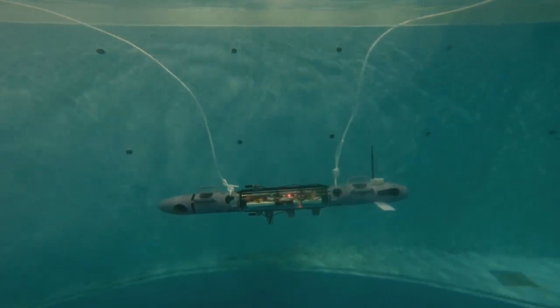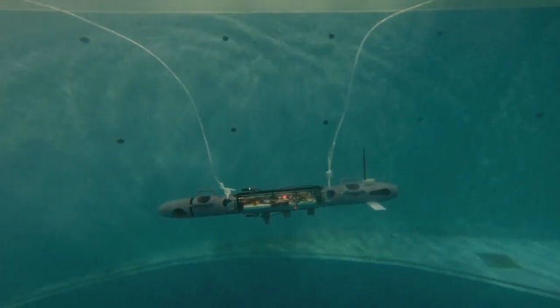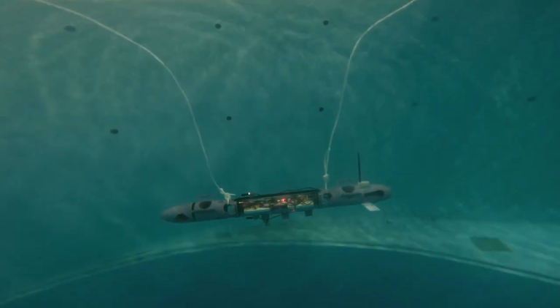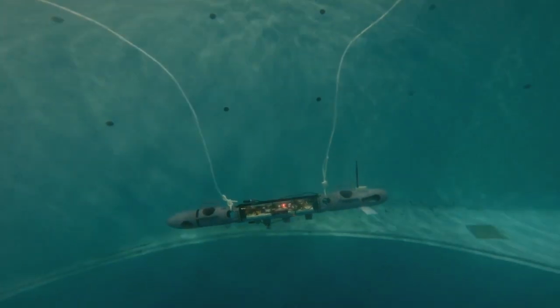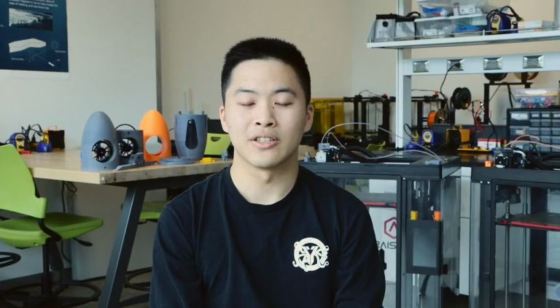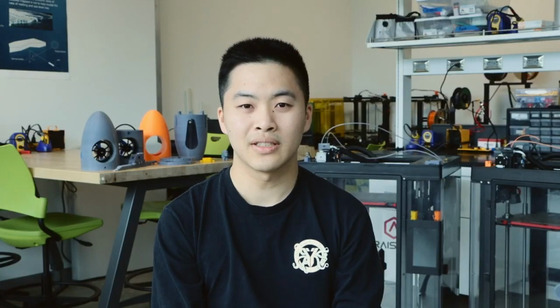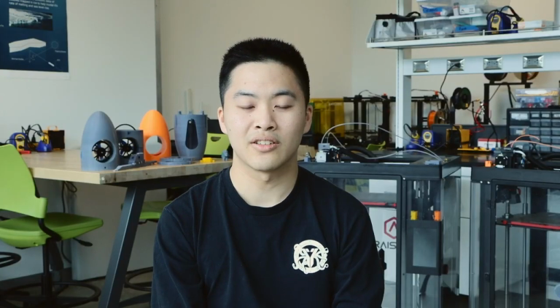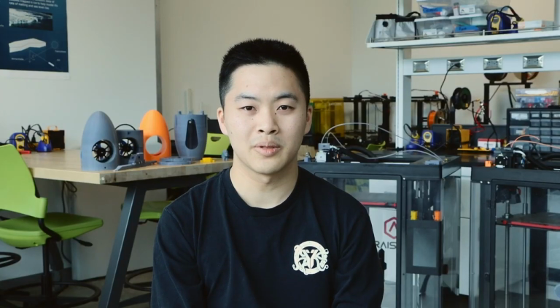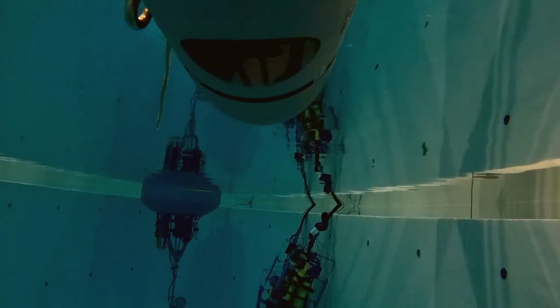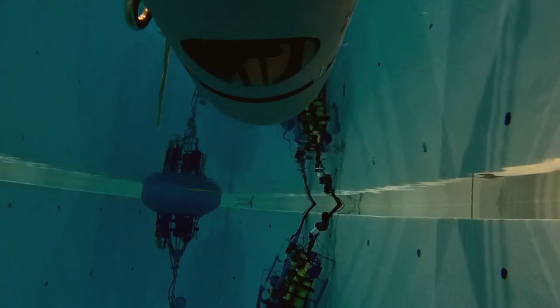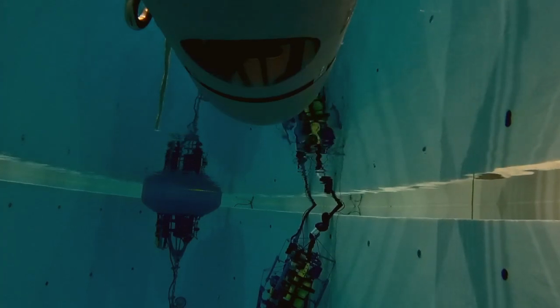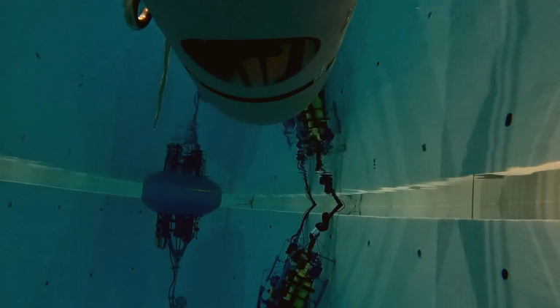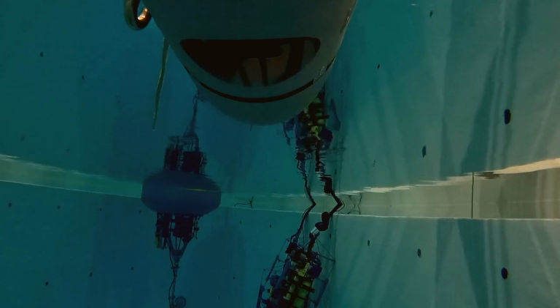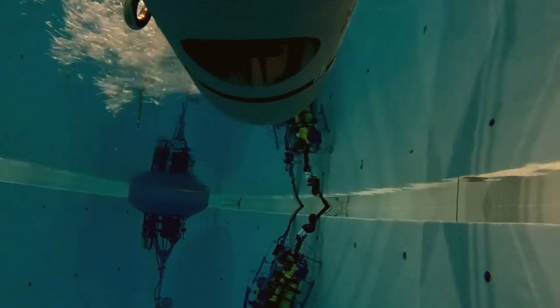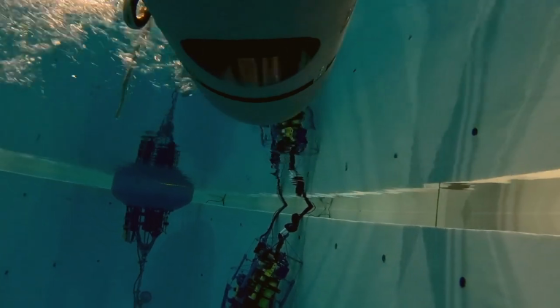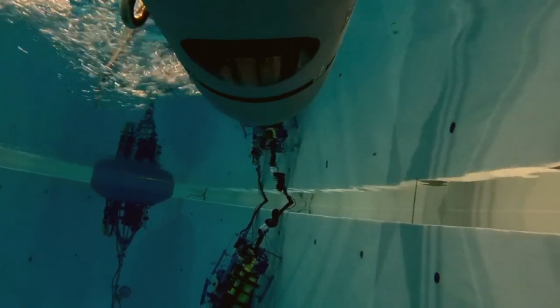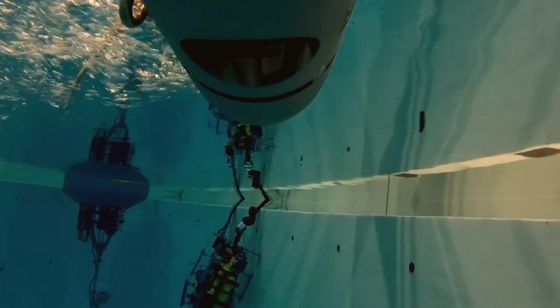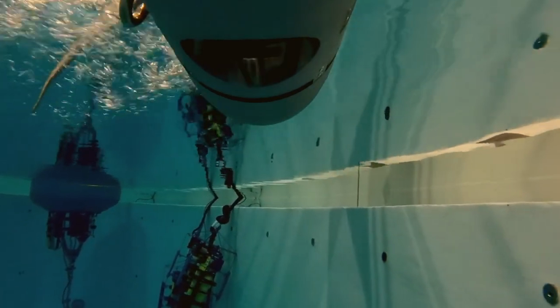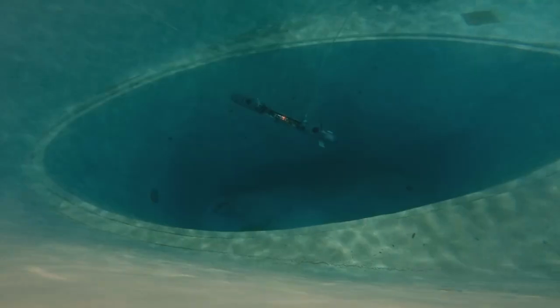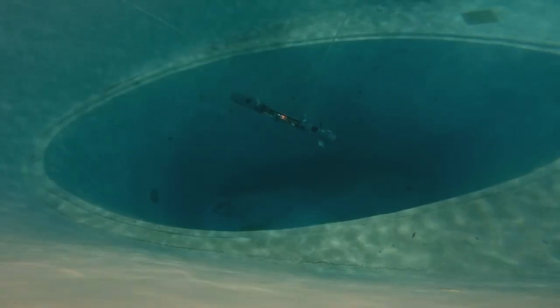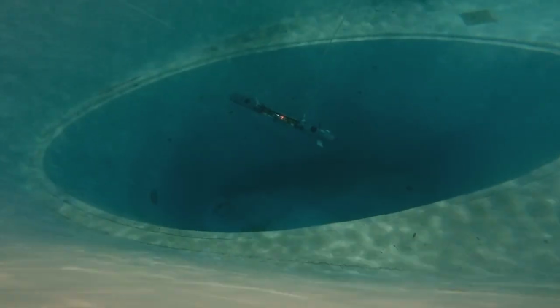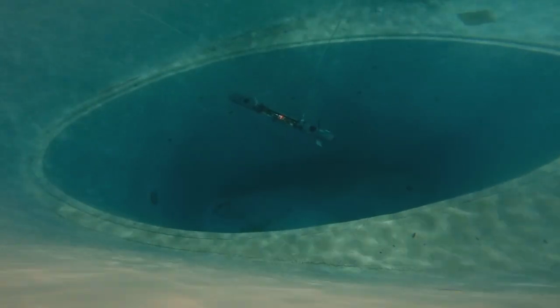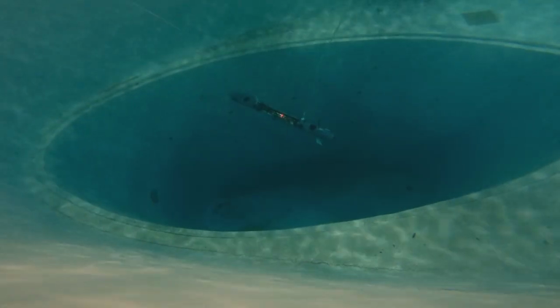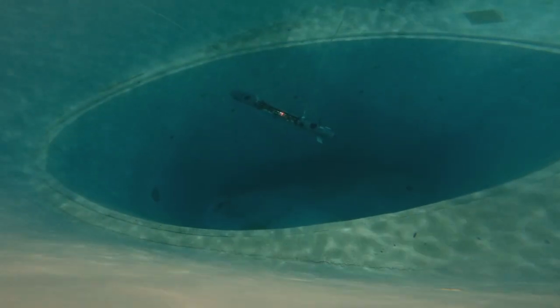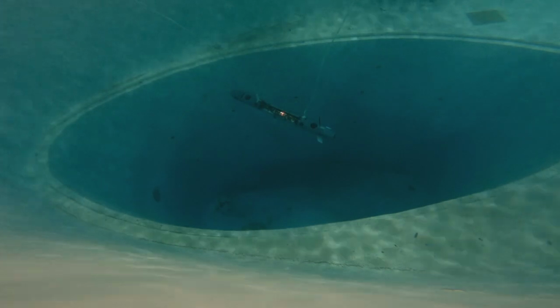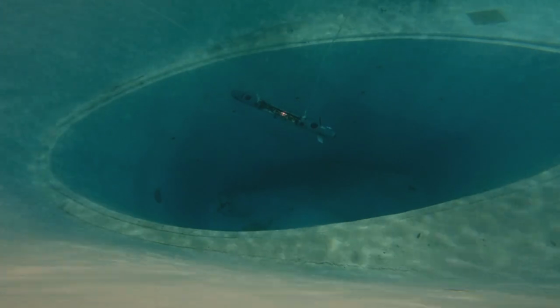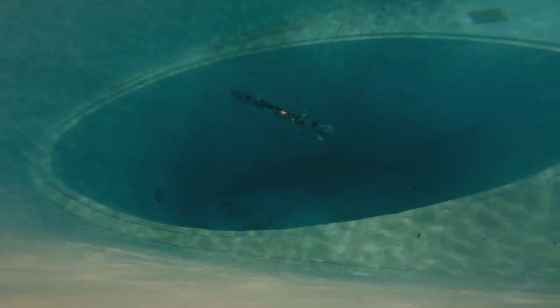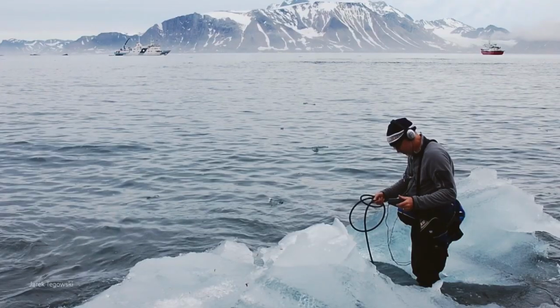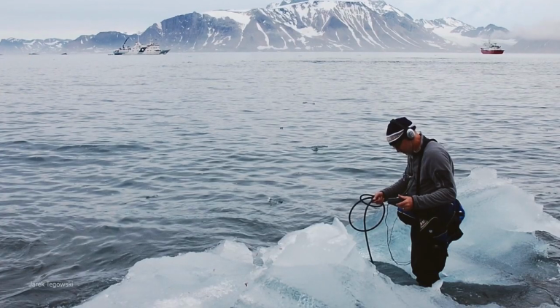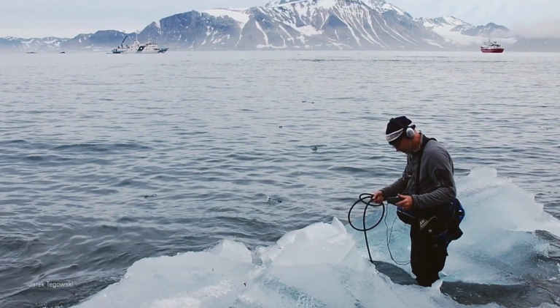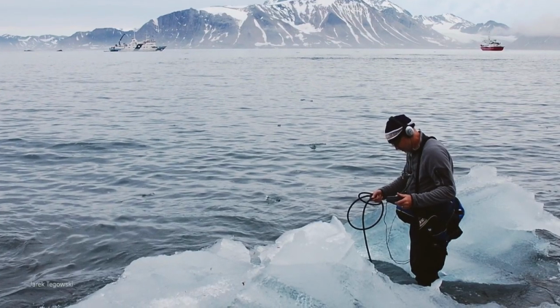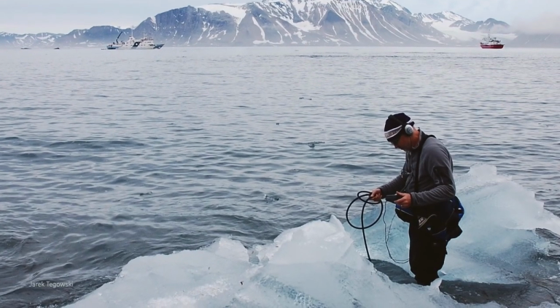Our project focuses on collecting acoustic data of glaciers. We use our AUVs to collect data that's normally impossible for normal researchers — we can go all the way up to the terminus of a glacier to collect high quality acoustic data.